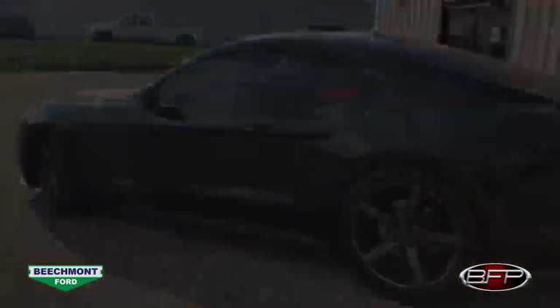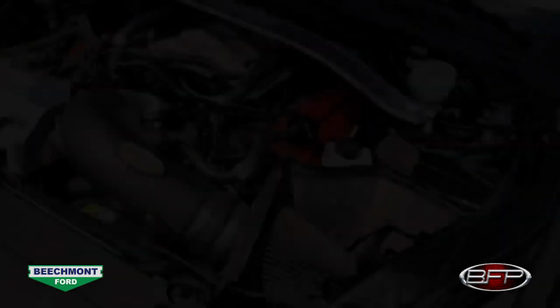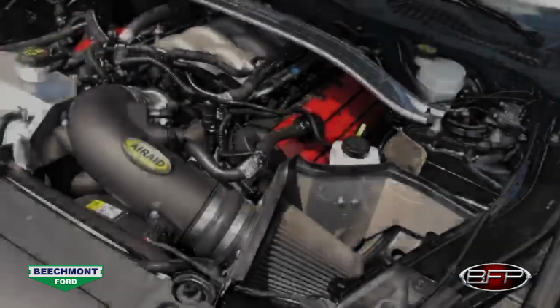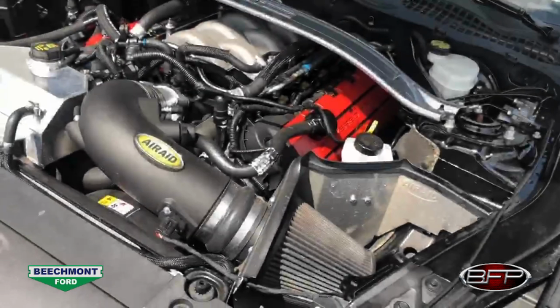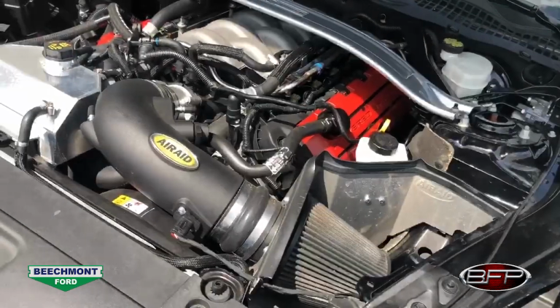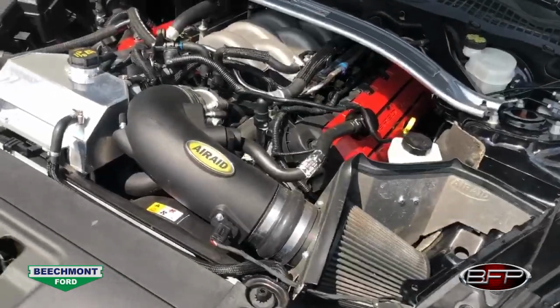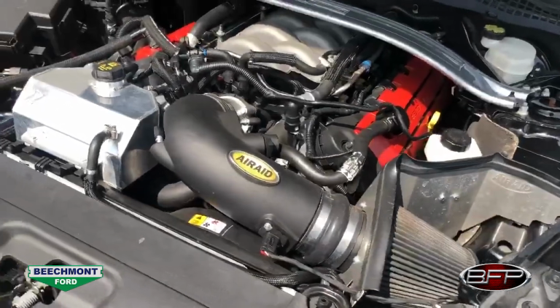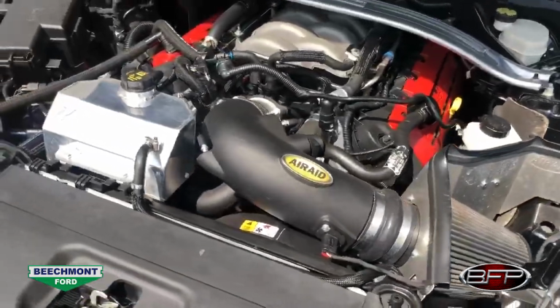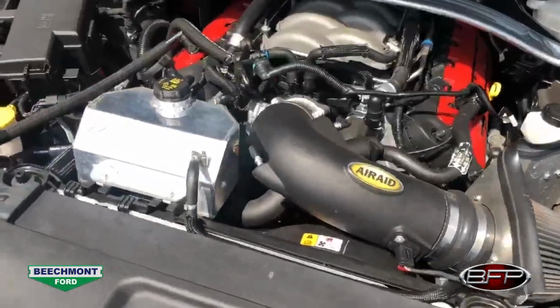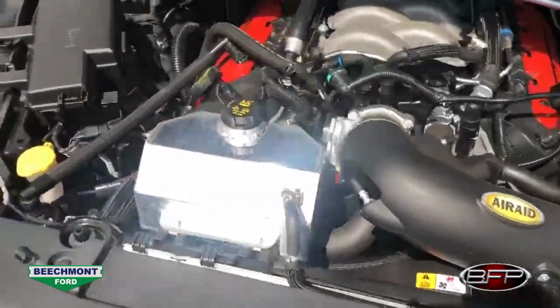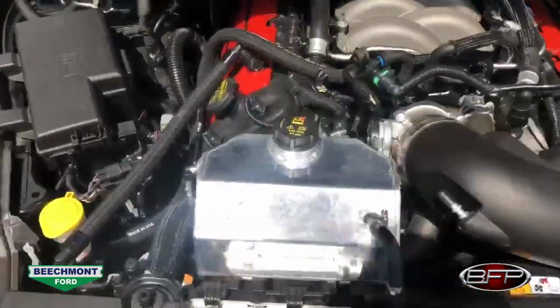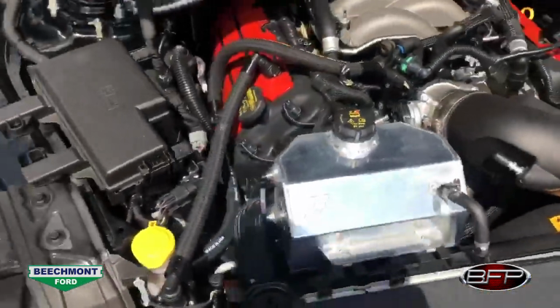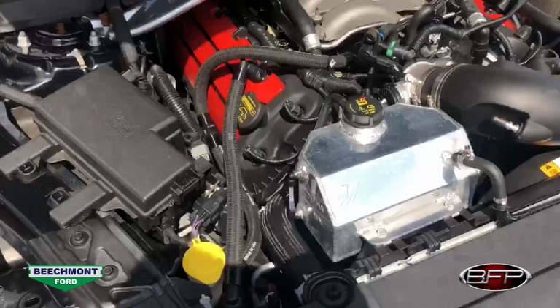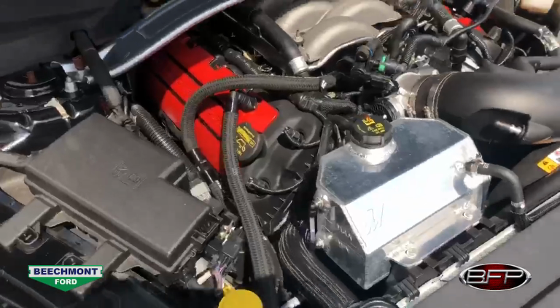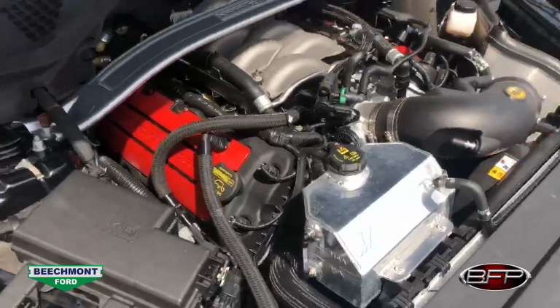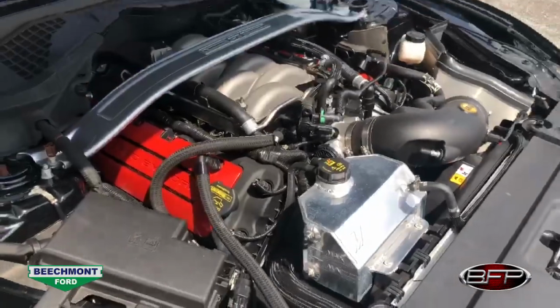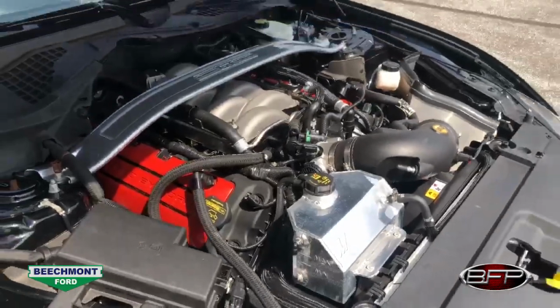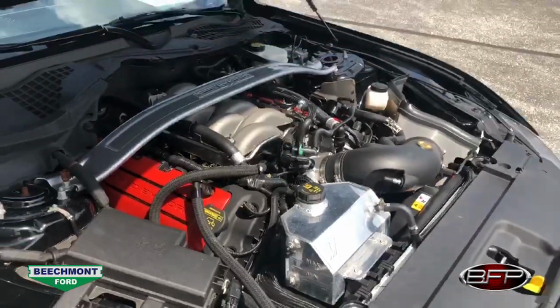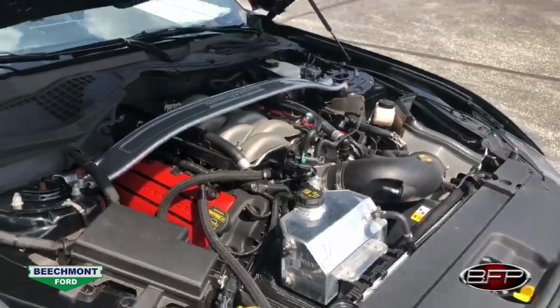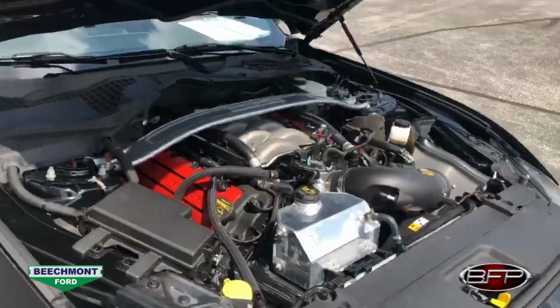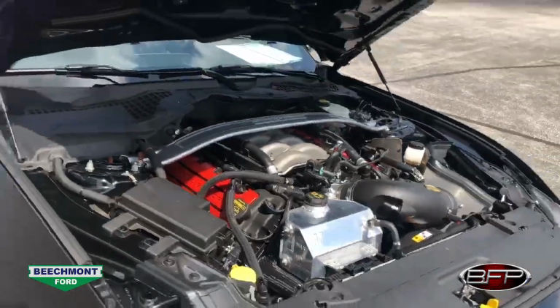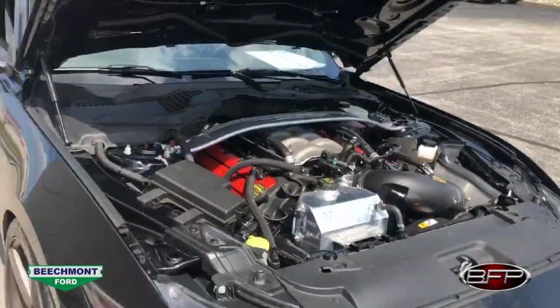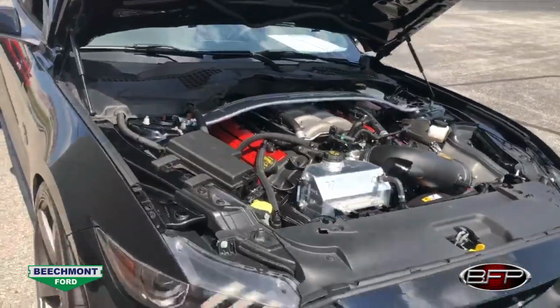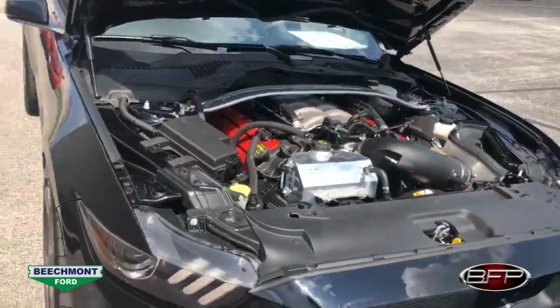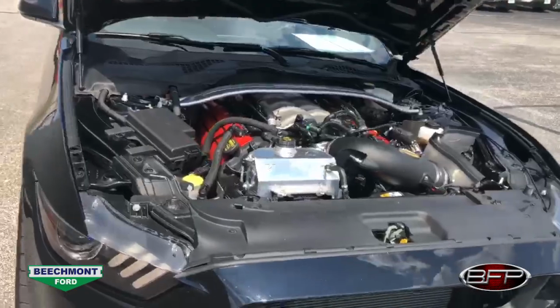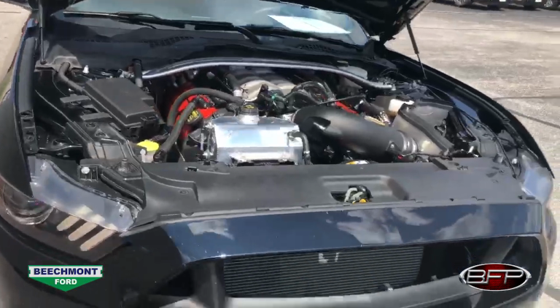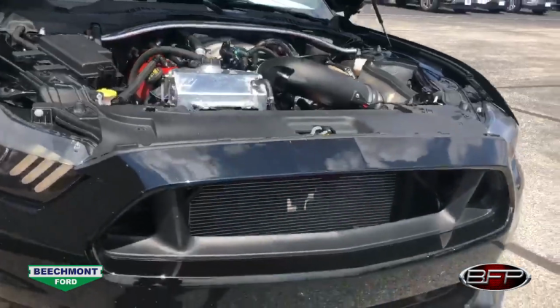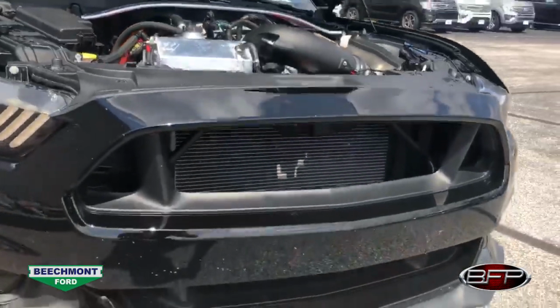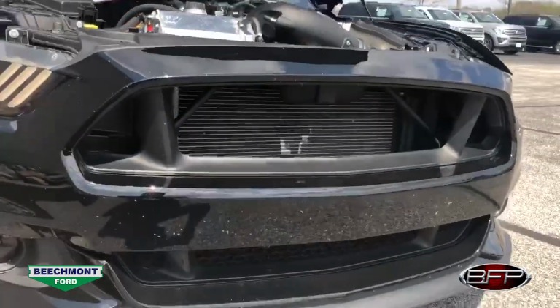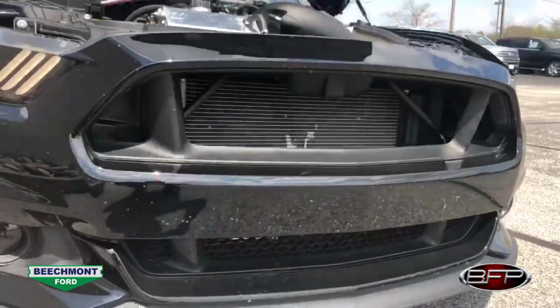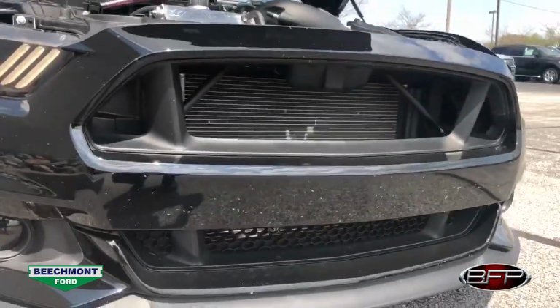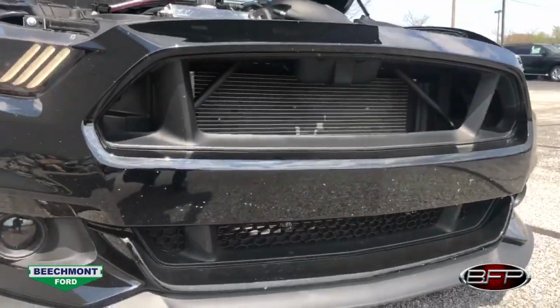As far as the upgrades go, it is tuned on E85. It does have upgraded injectors, a booster pump, and a ported 2018 Mustang GT intake manifold. Both sides have oil separators. It has Stainless Works headers and Flowmaster Outlaw exhaust in the rear.